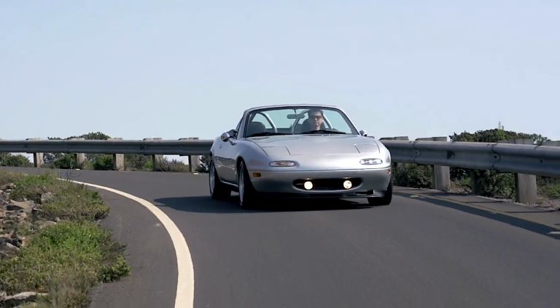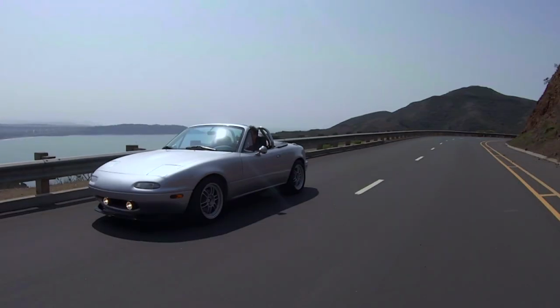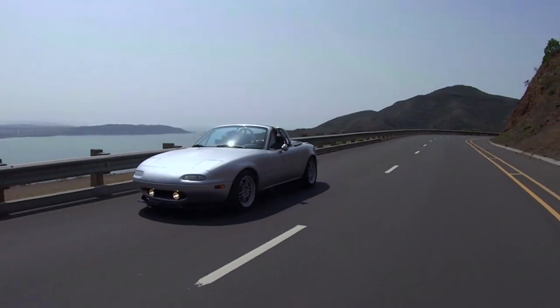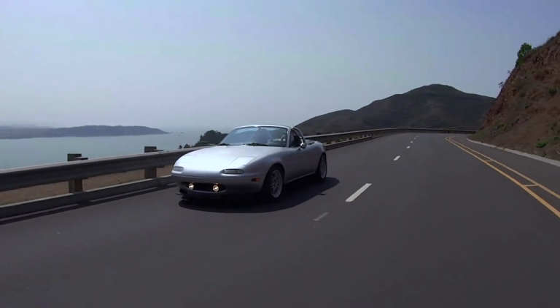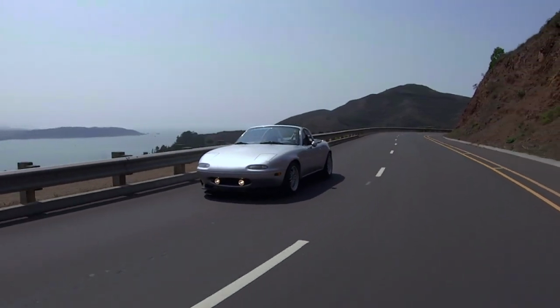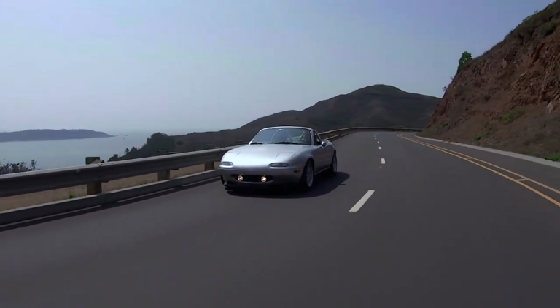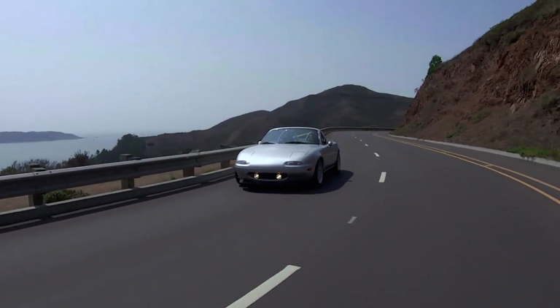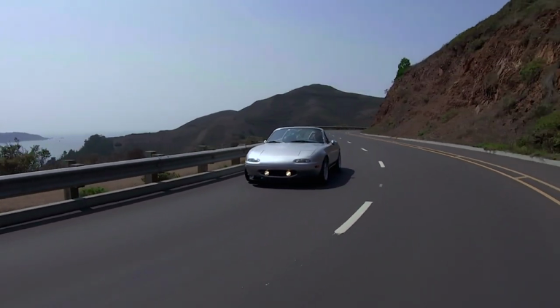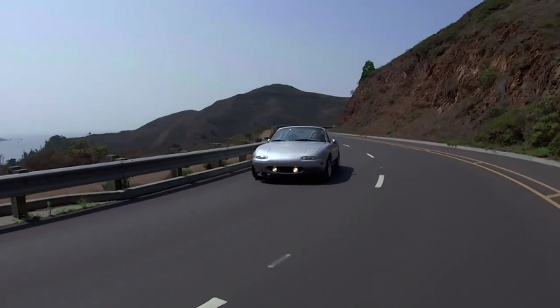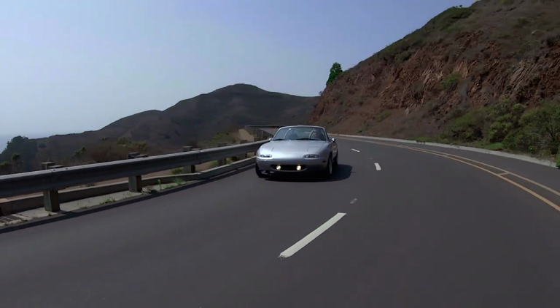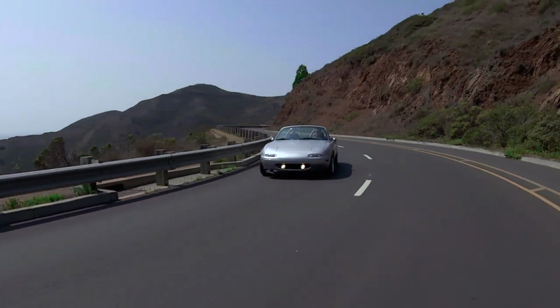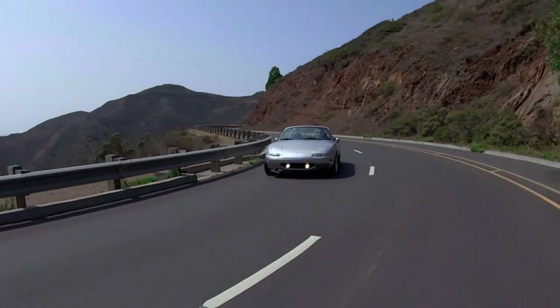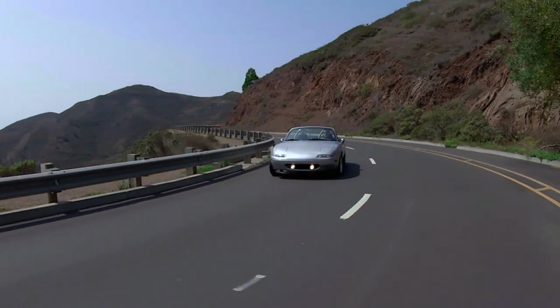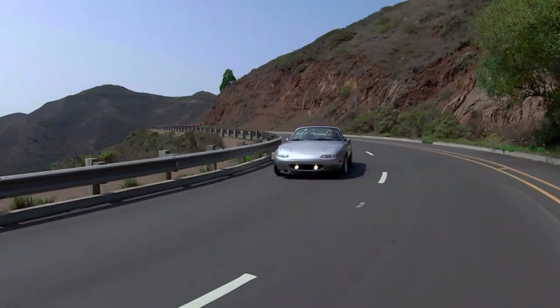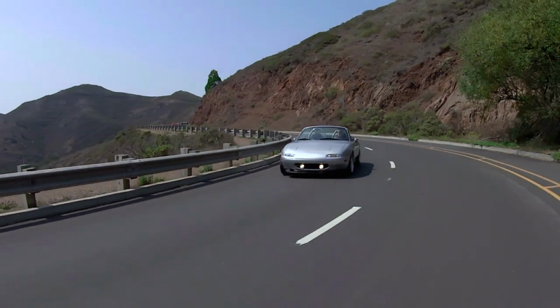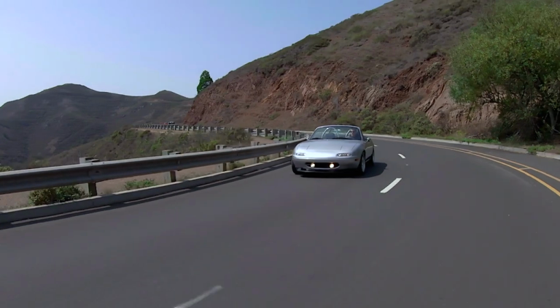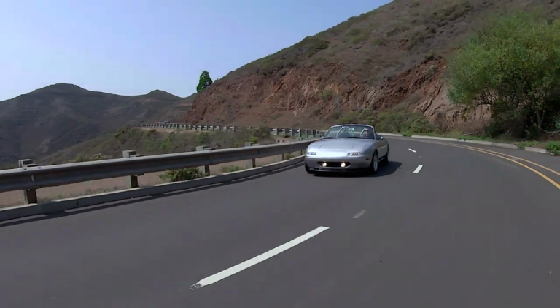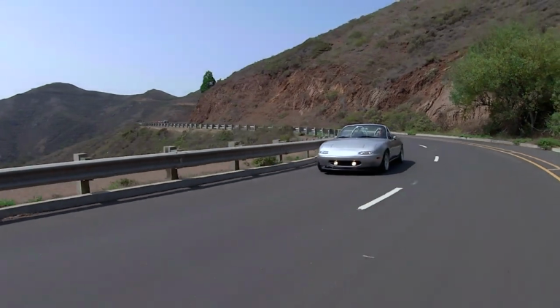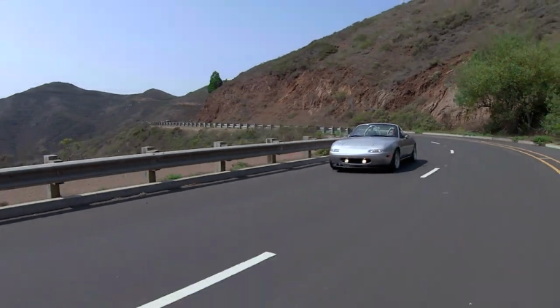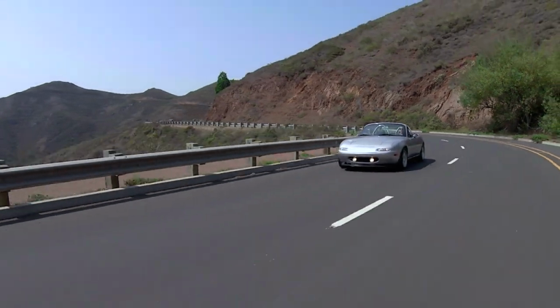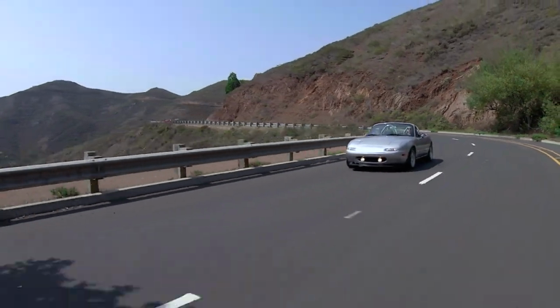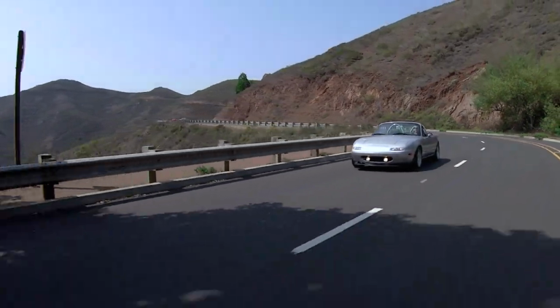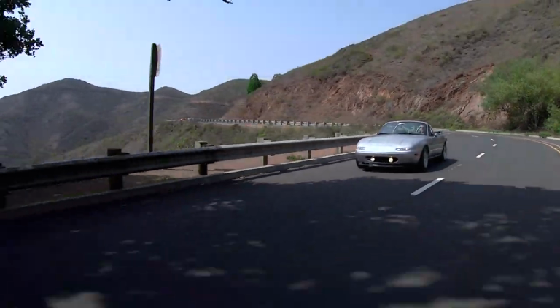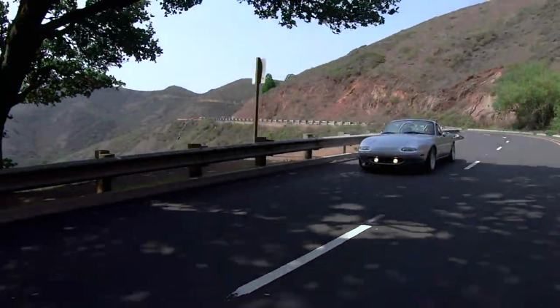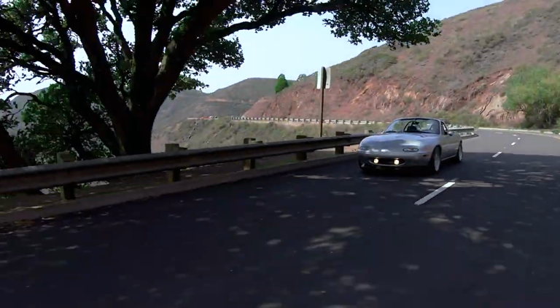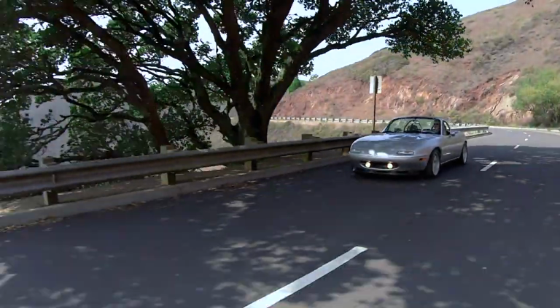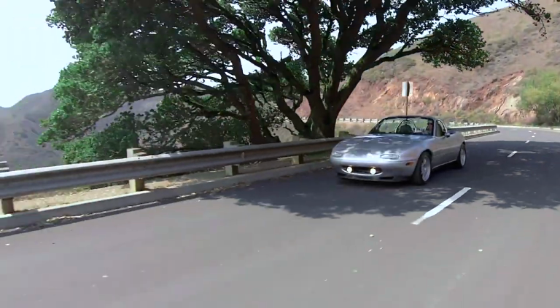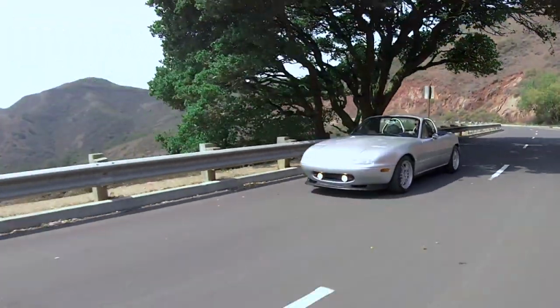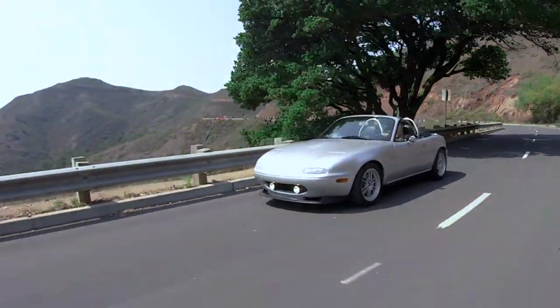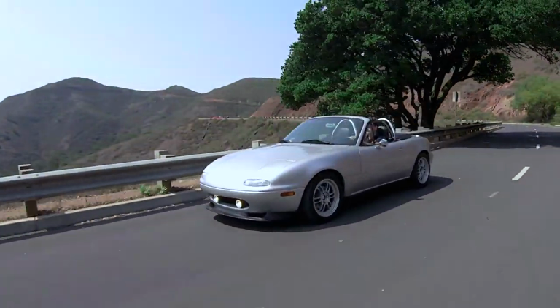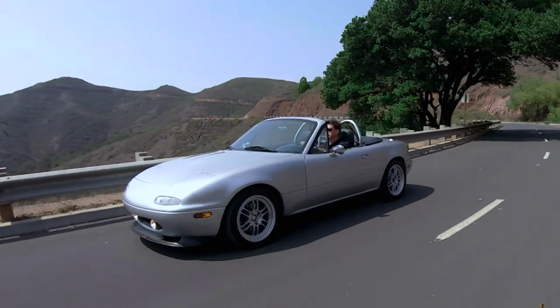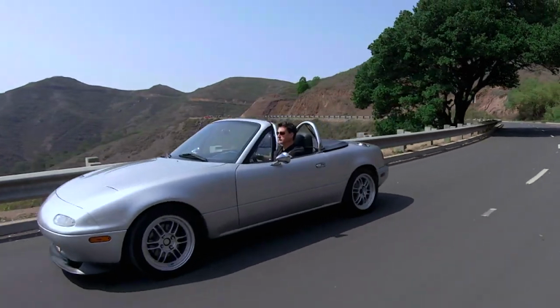I've owned Jenner for 30 years now. As long as I can drive, I plan to keep her. I hope I get to drive for another 30 years and enjoy the freedom that she gives me.